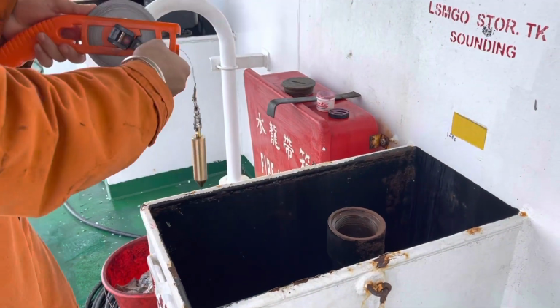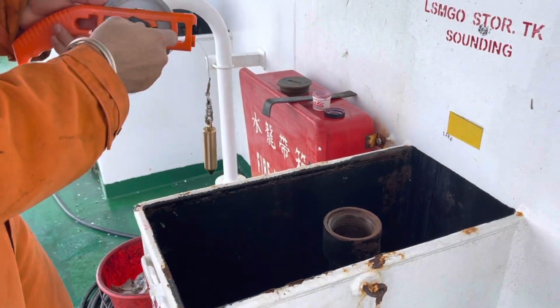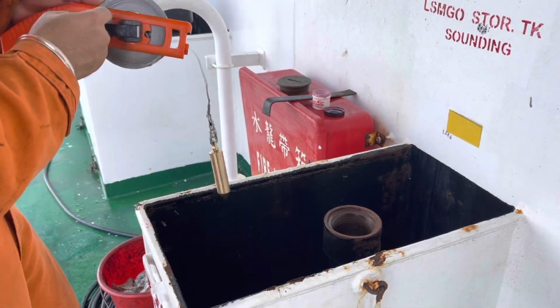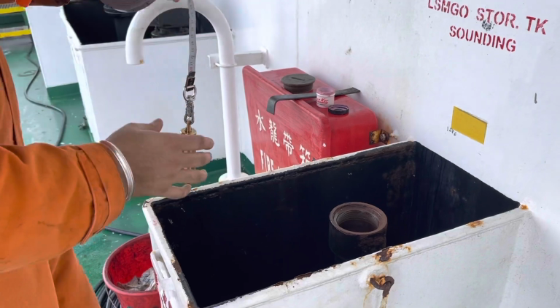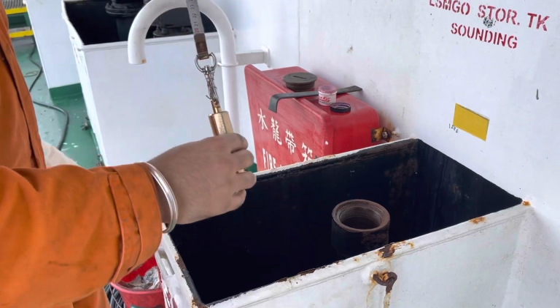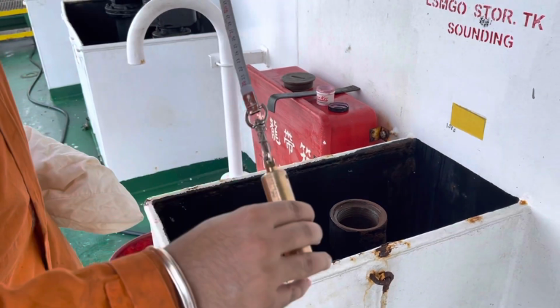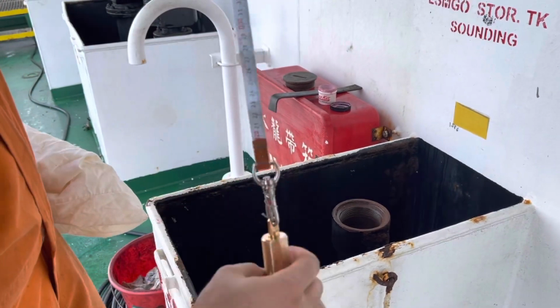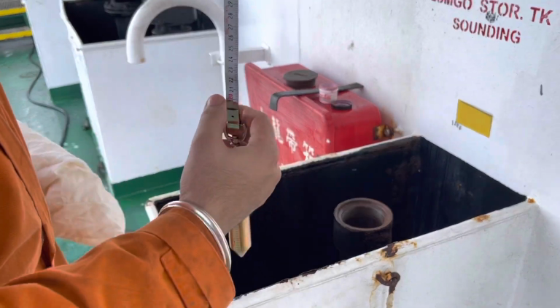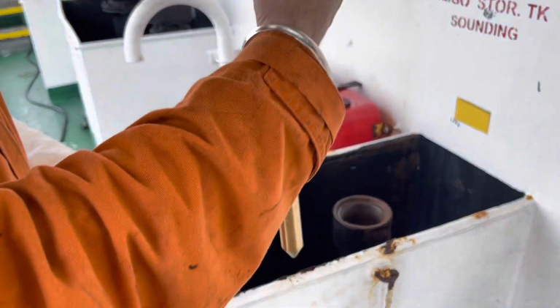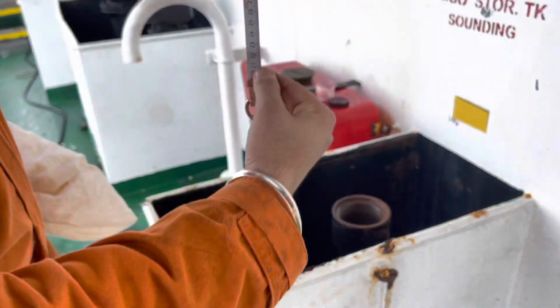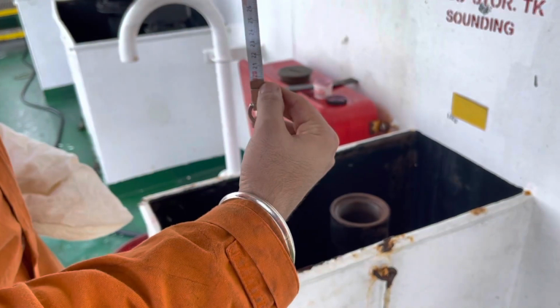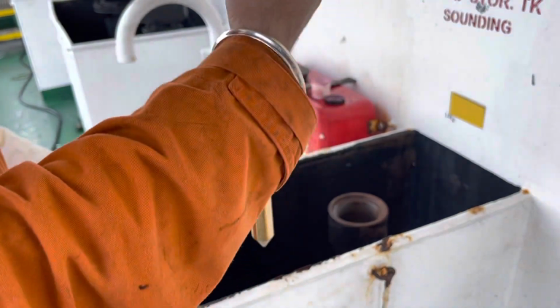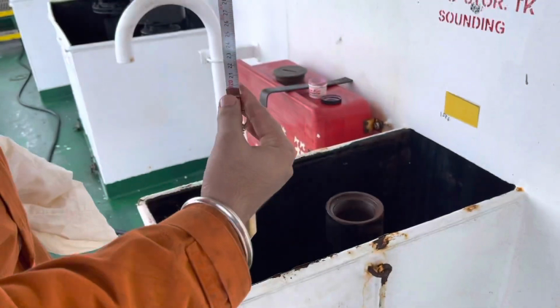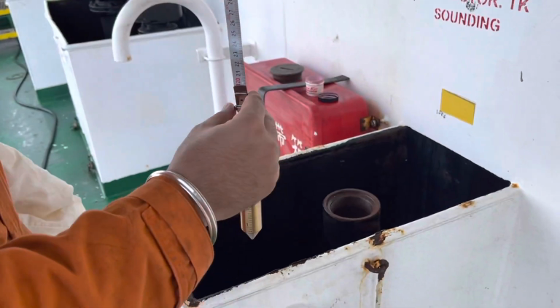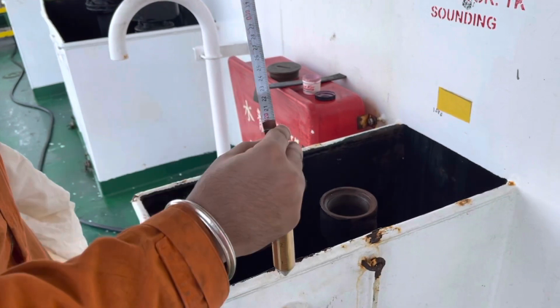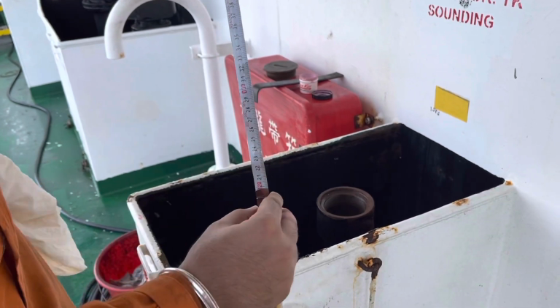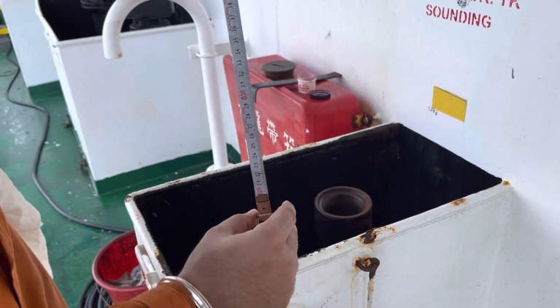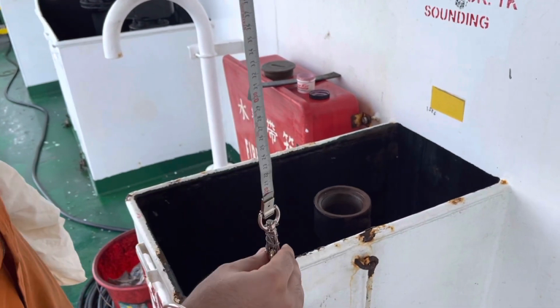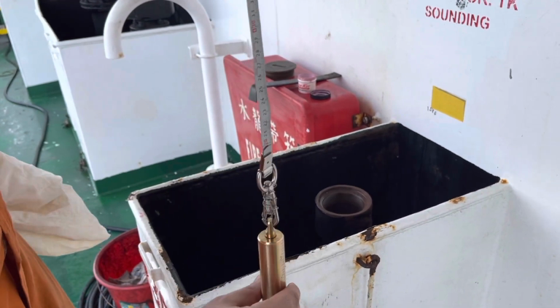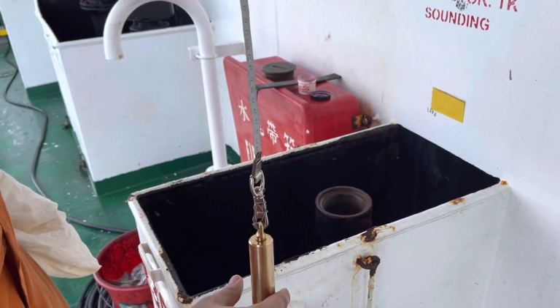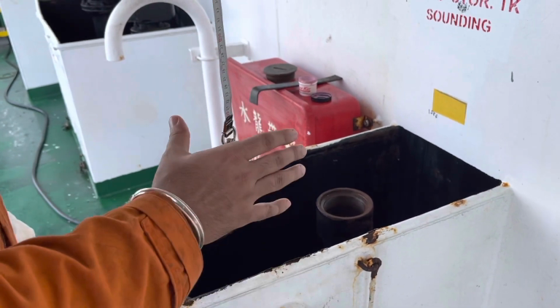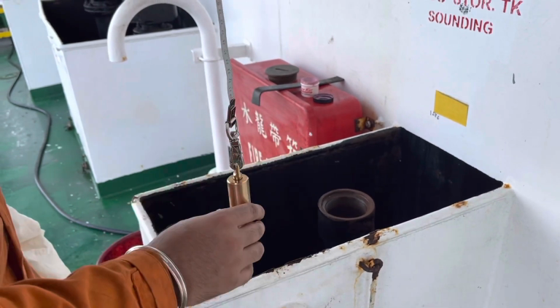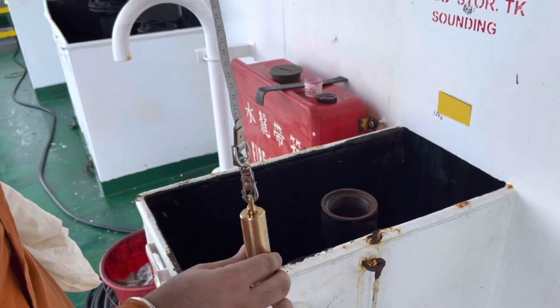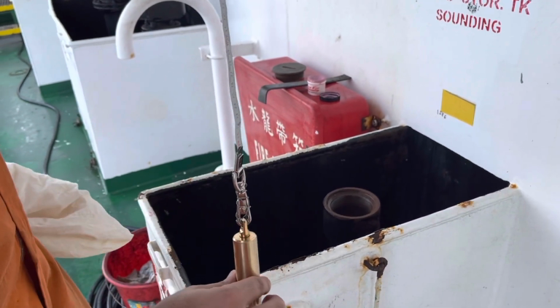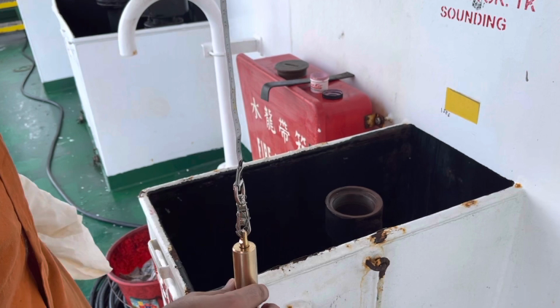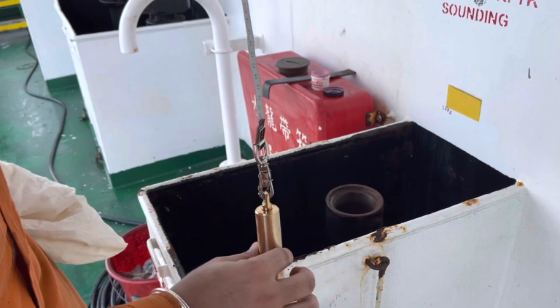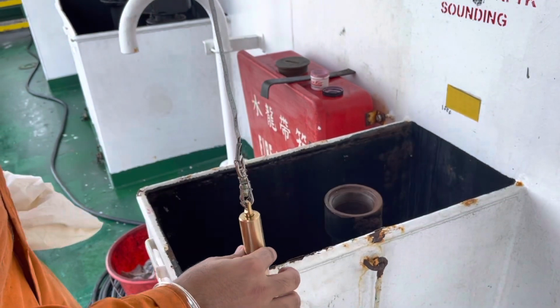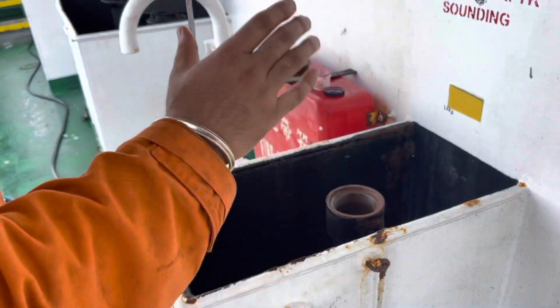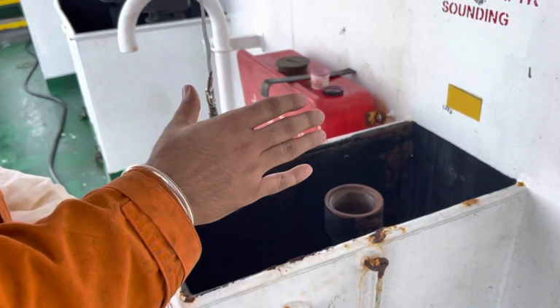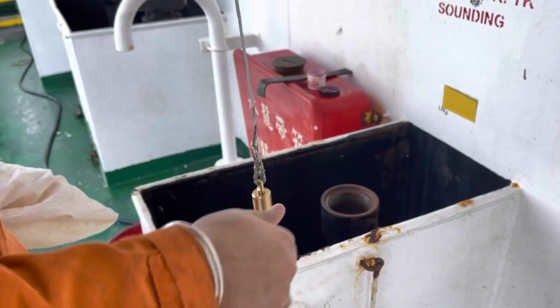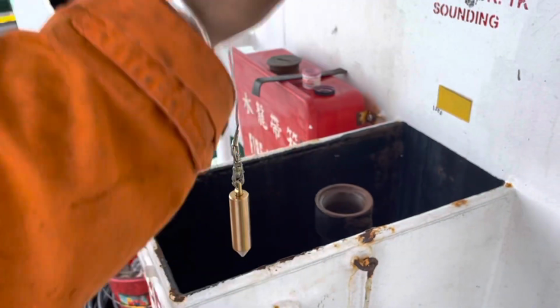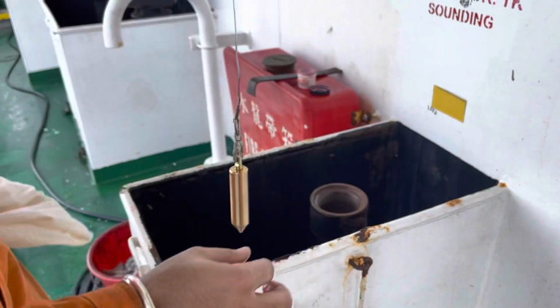Now this sounding tape has values in centimeters and meters. Some have in feet also. In order to take the sounding, we should know how much is the maximum sounding for the tank — meaning the total depth of the tank.